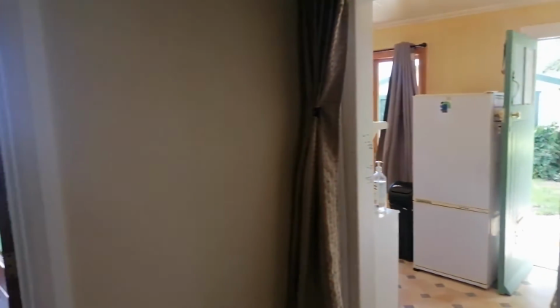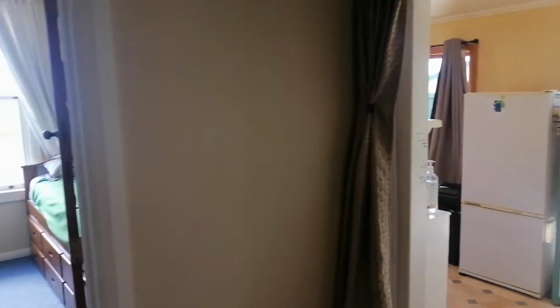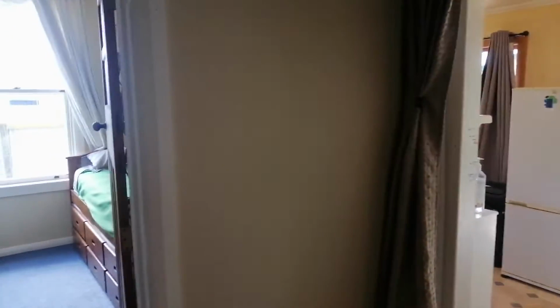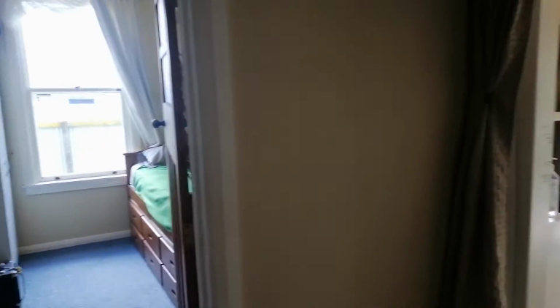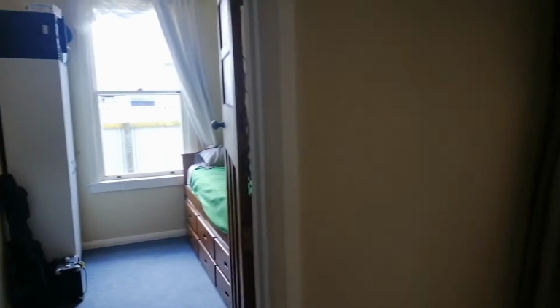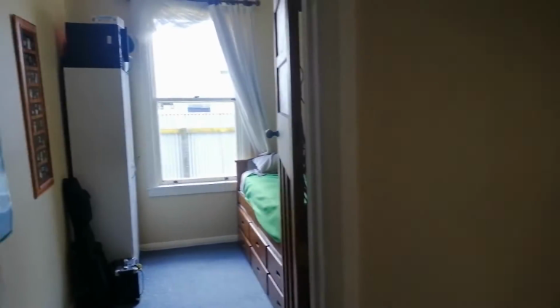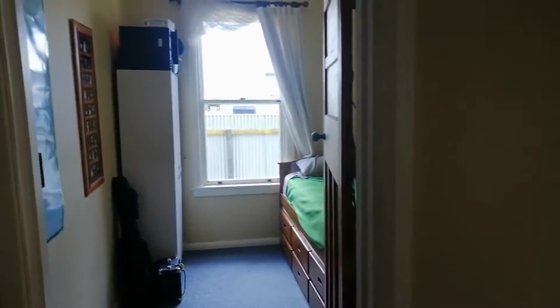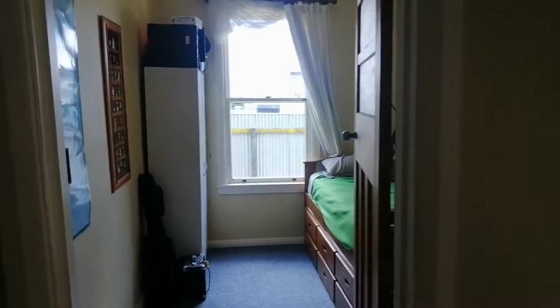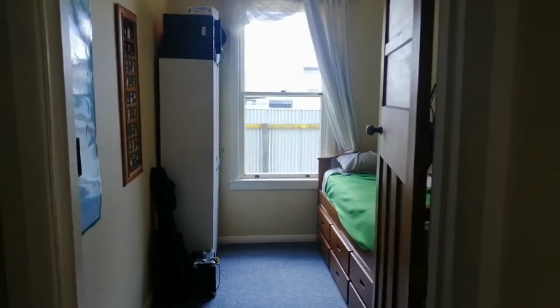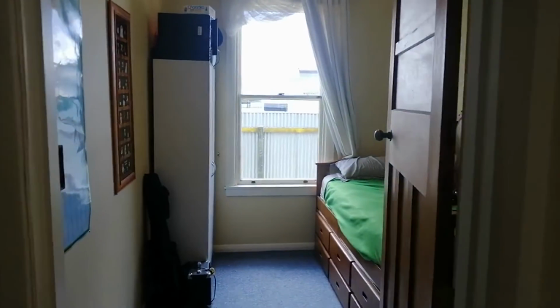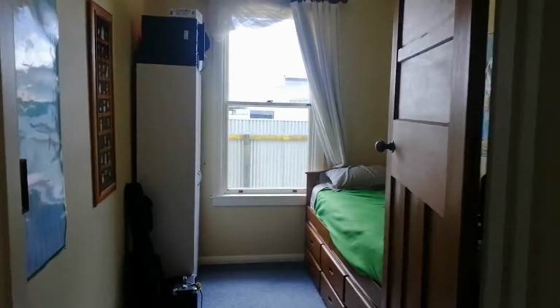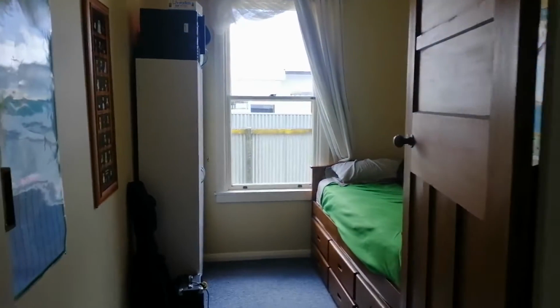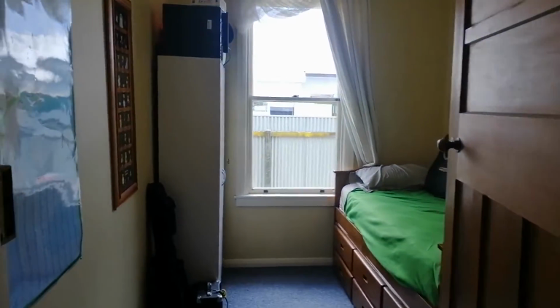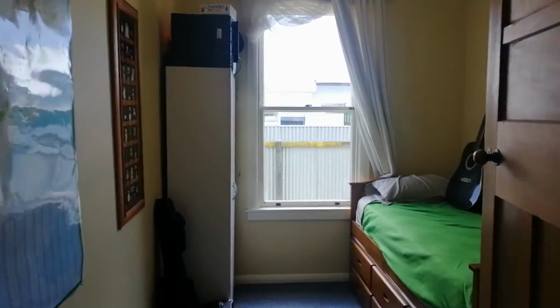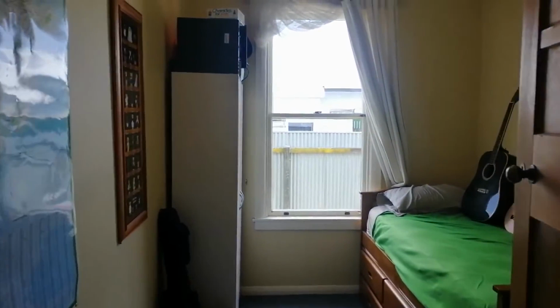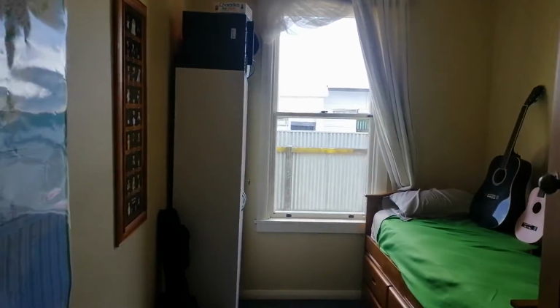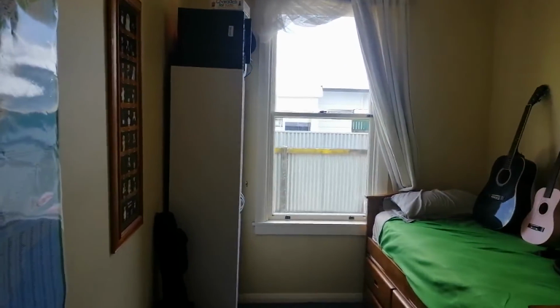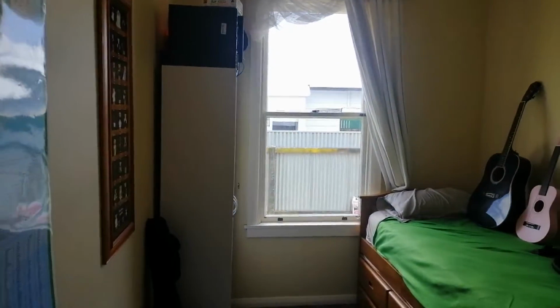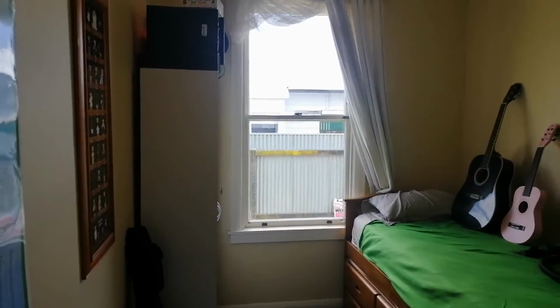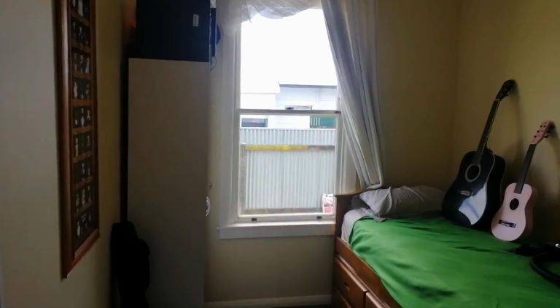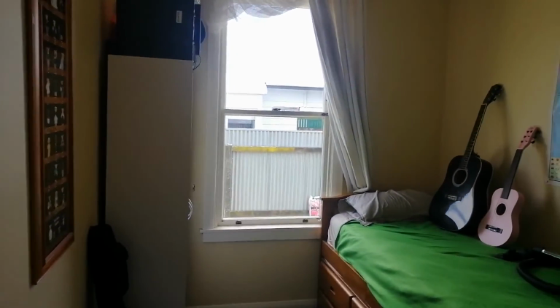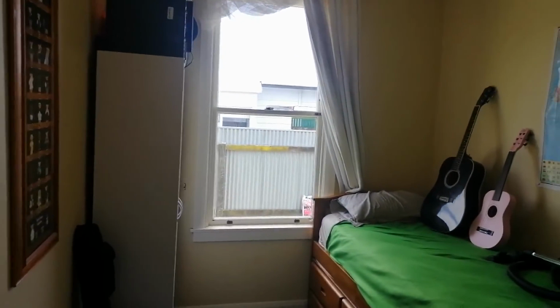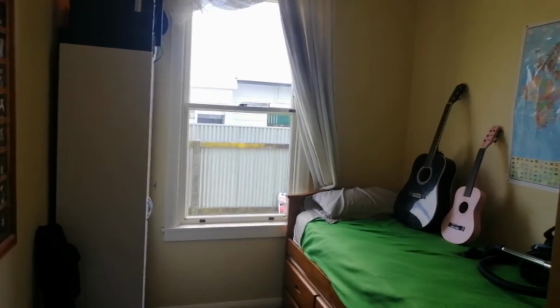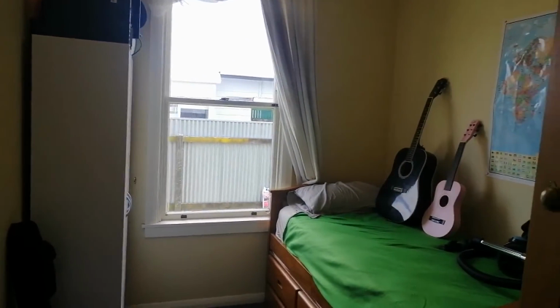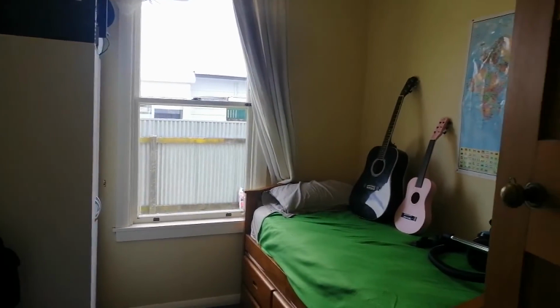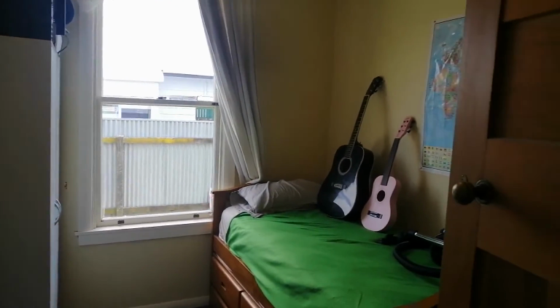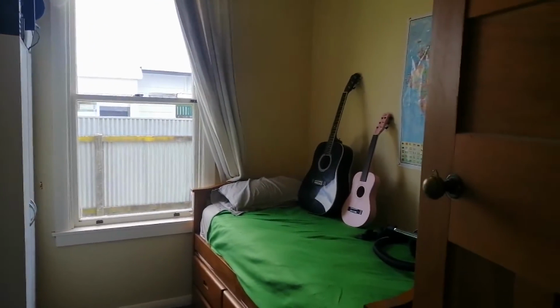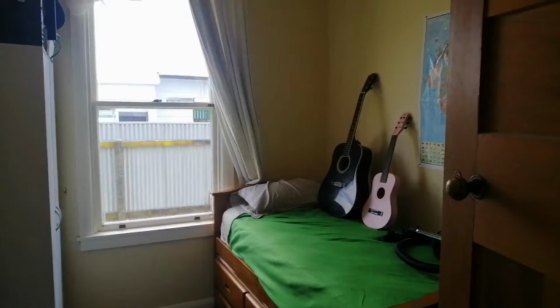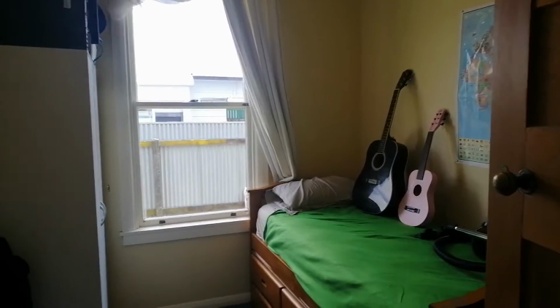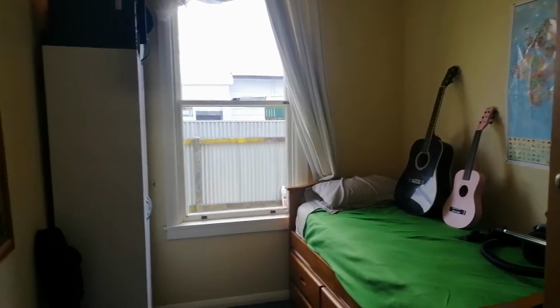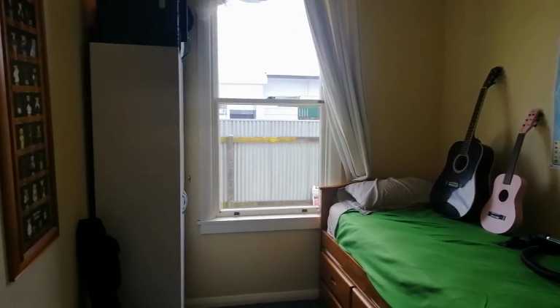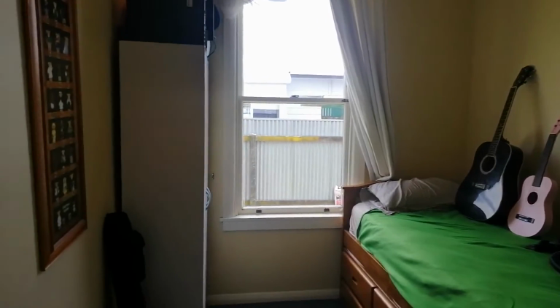We have the smallest of the bedrooms there, which is a single. It runs off the lounge — a nice little room.